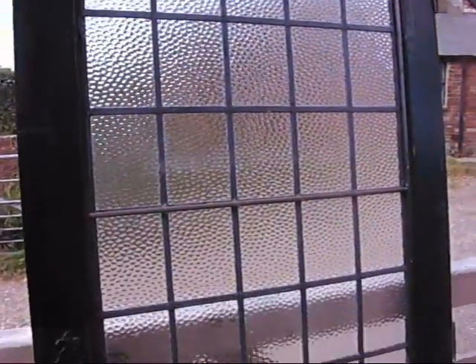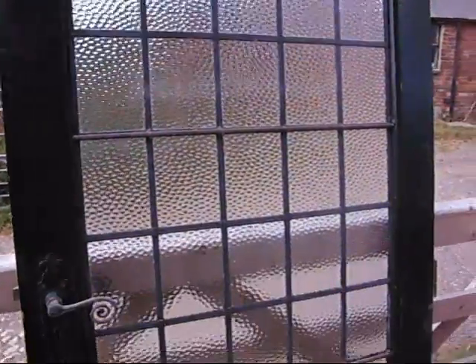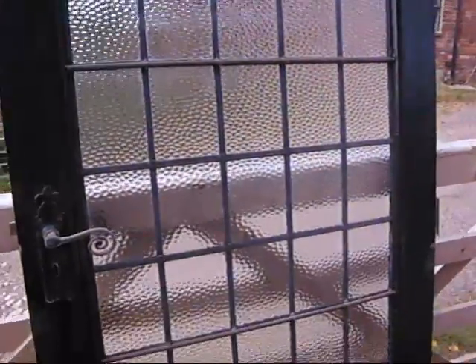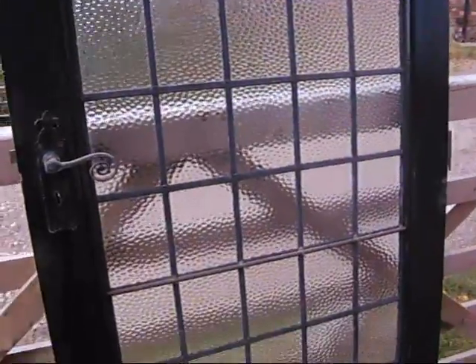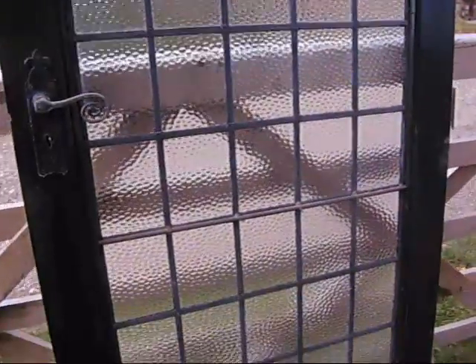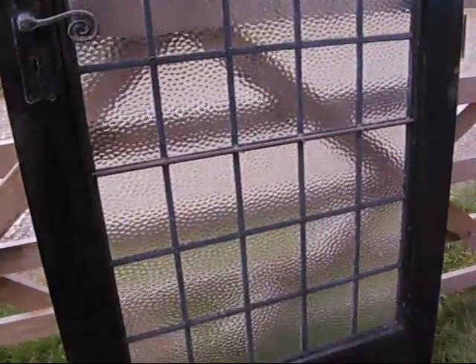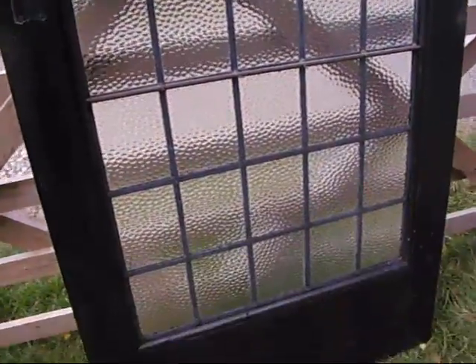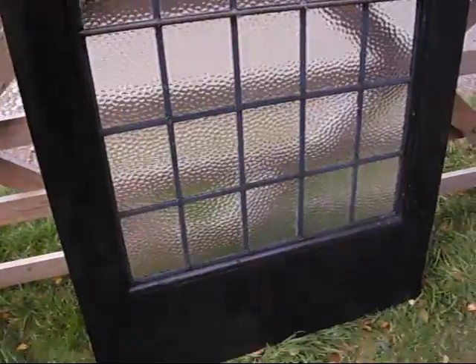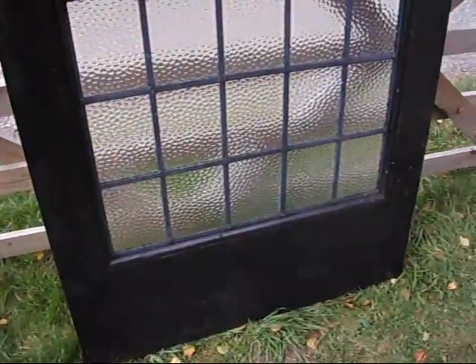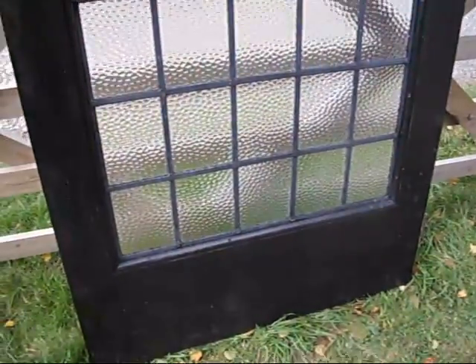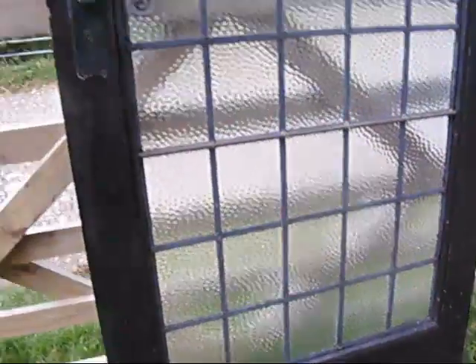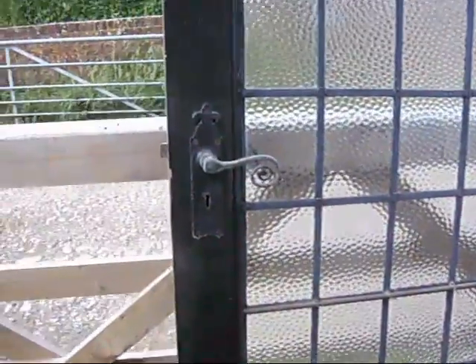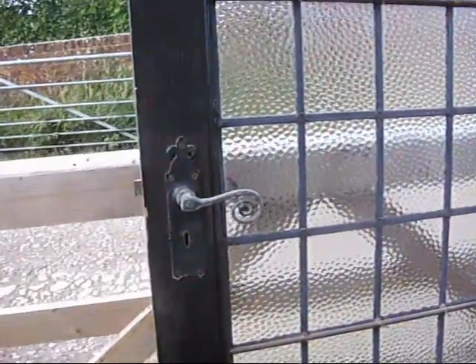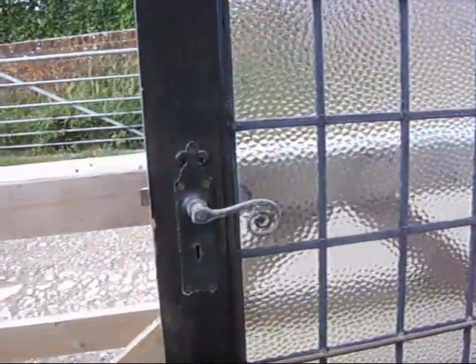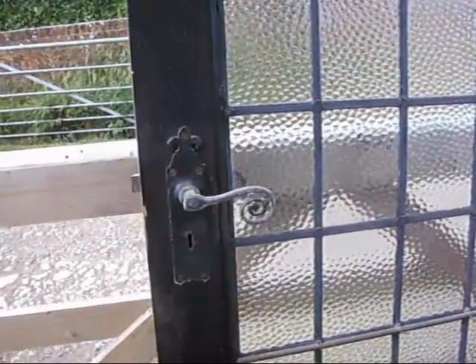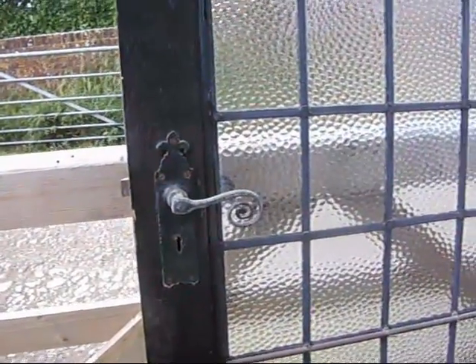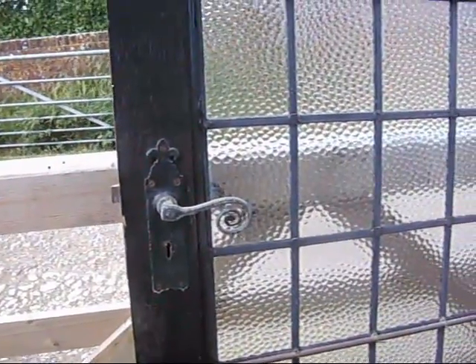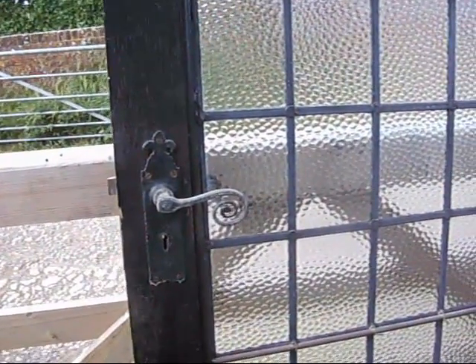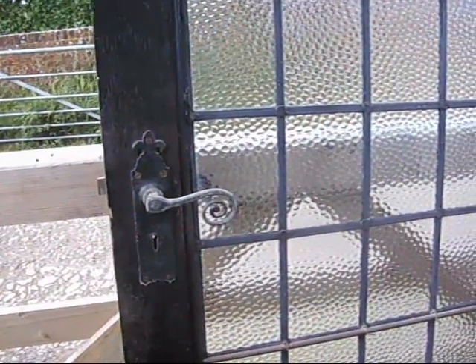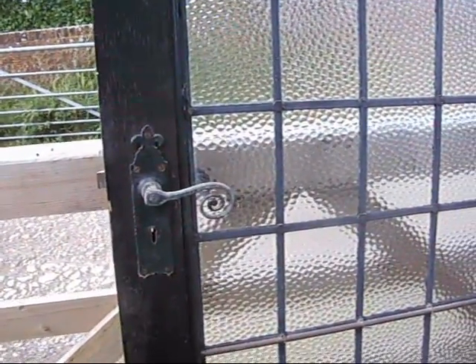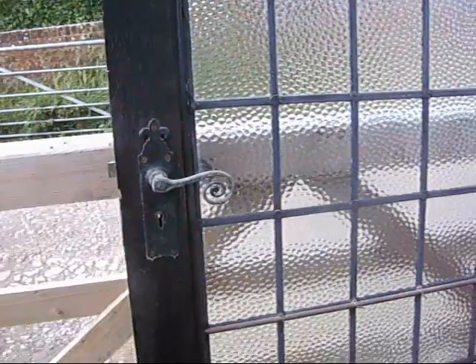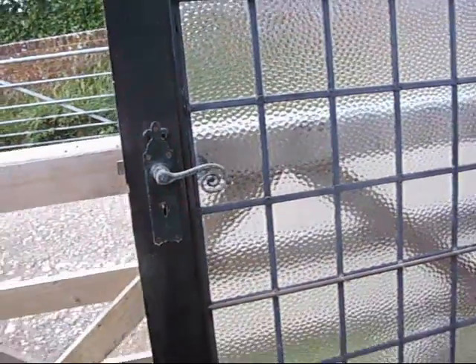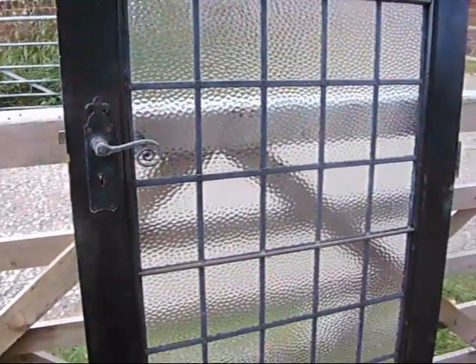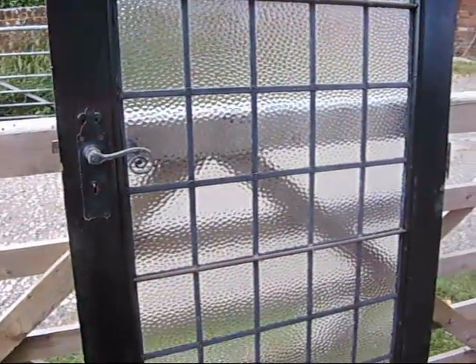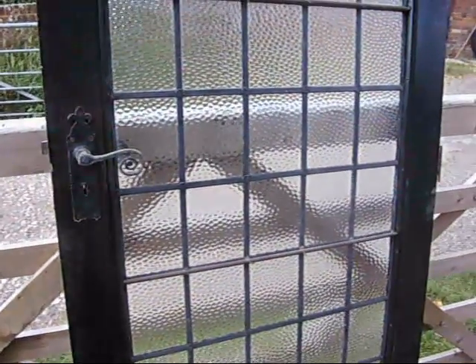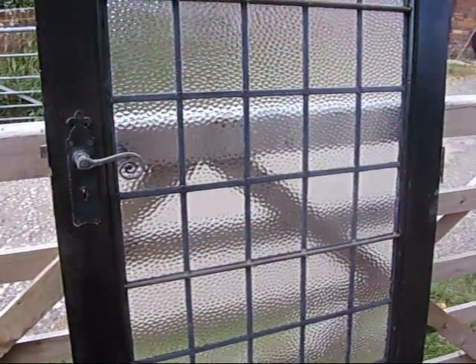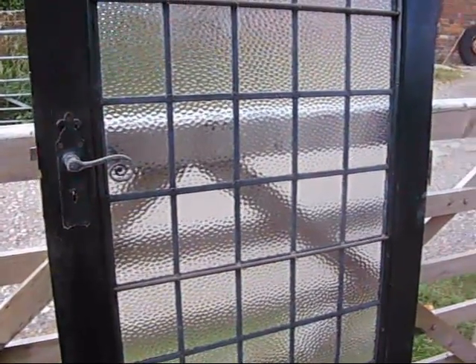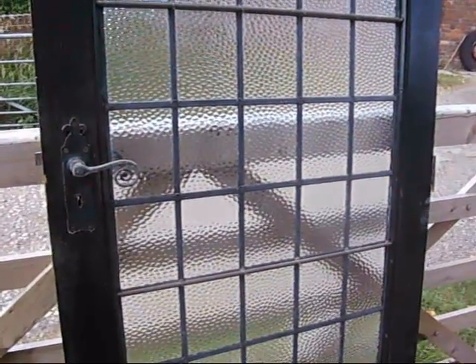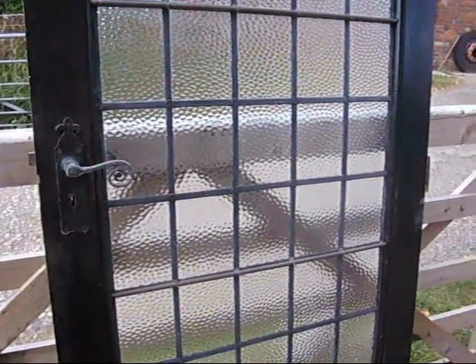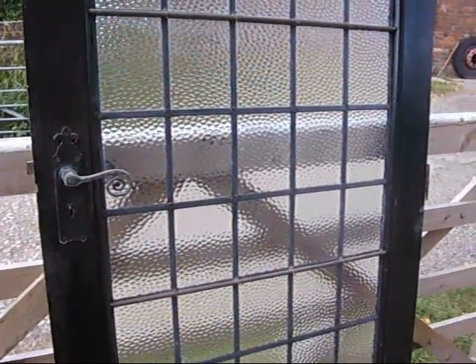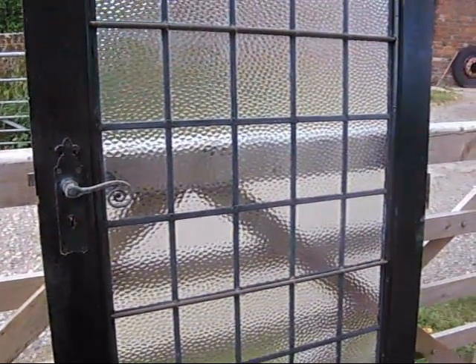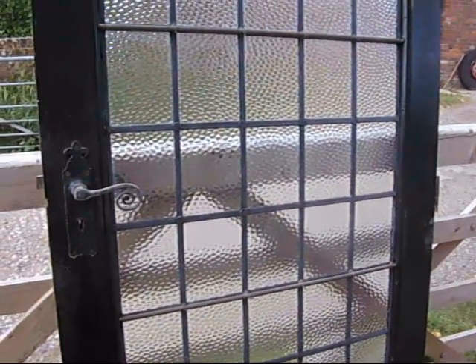This is a great value door at a bargain price. It is being stored outside but it's an external door so we're not too worried about it. We do sell these in big numbers so most of our stuff goes to the opening bid — why not get that bid in before it's gone?